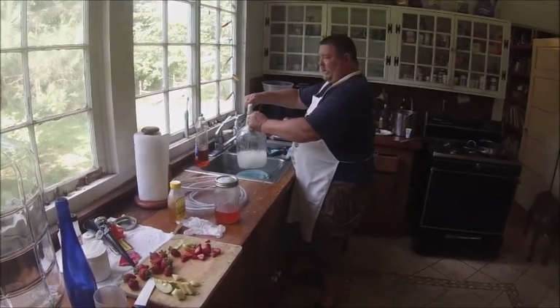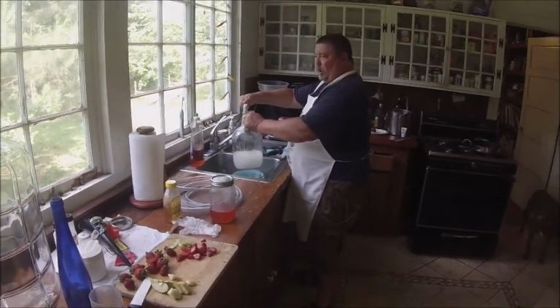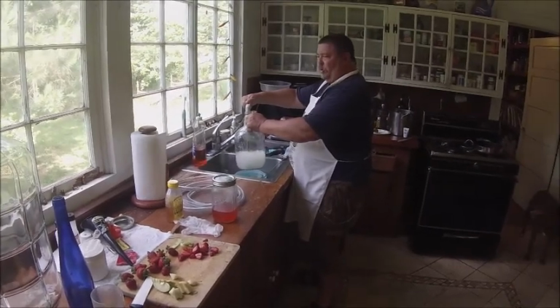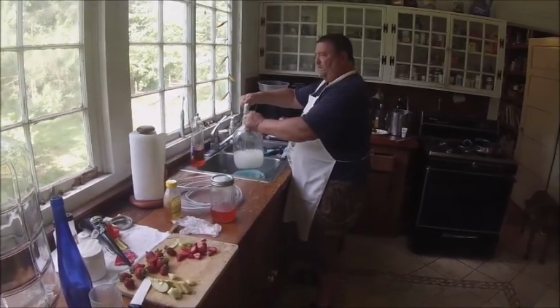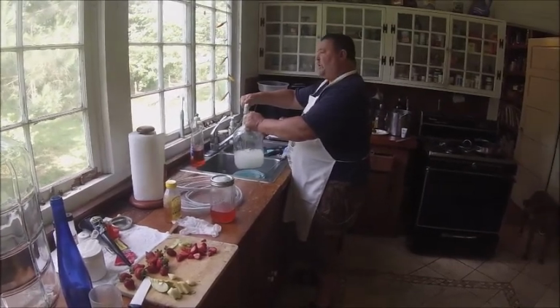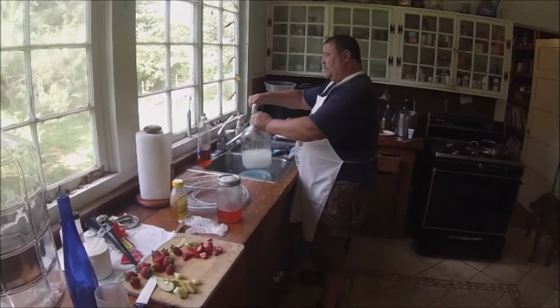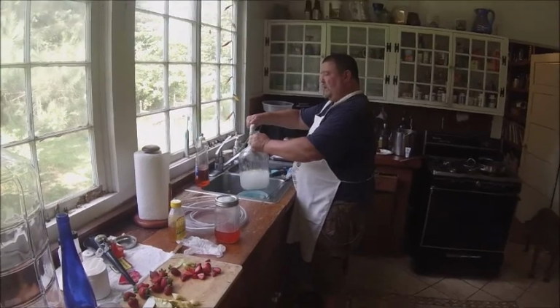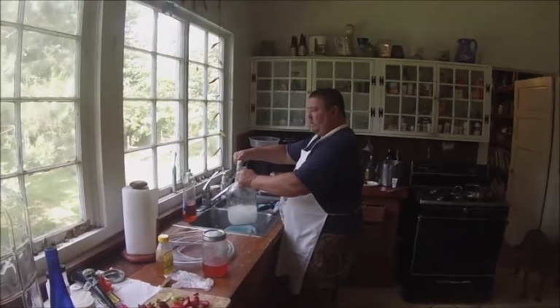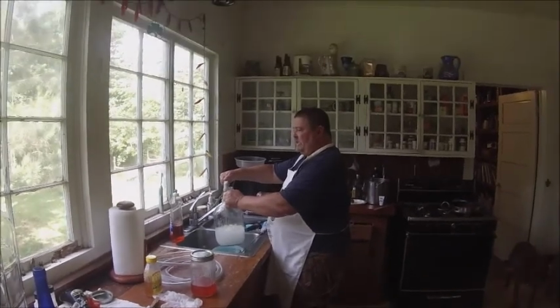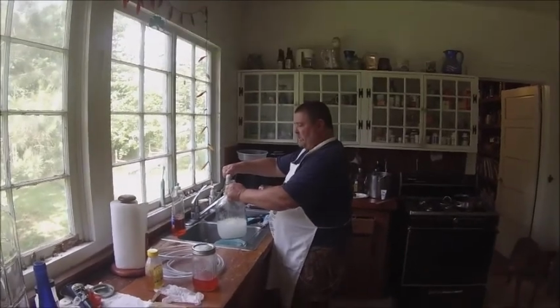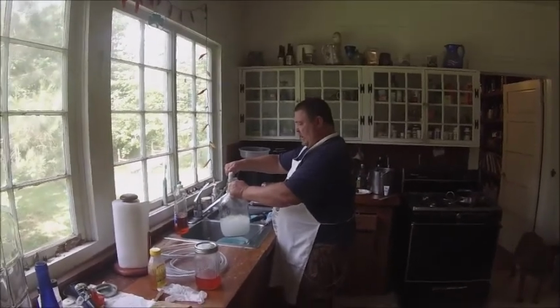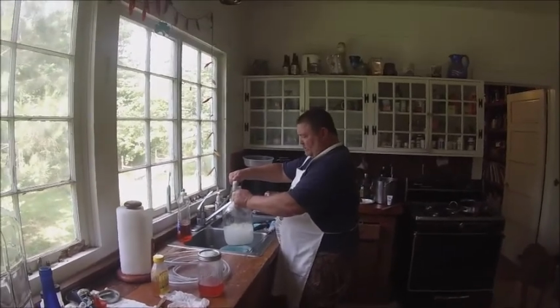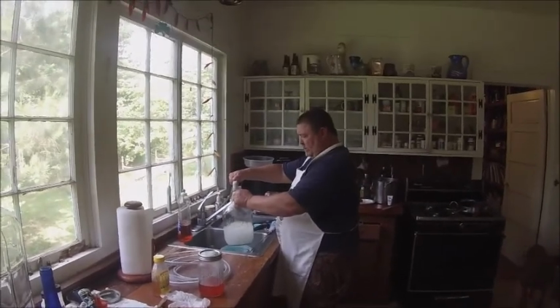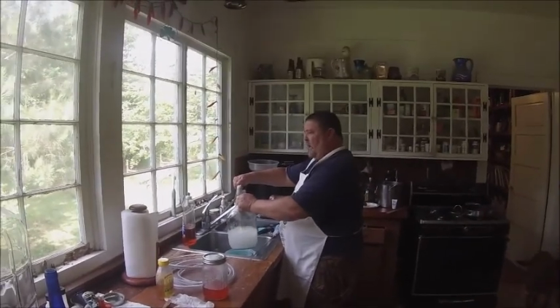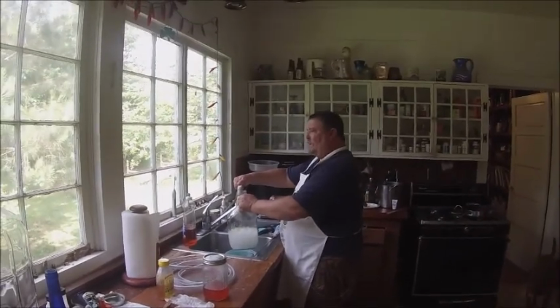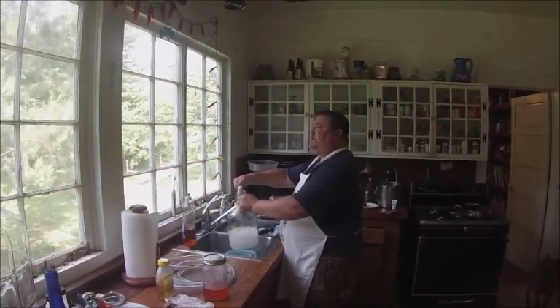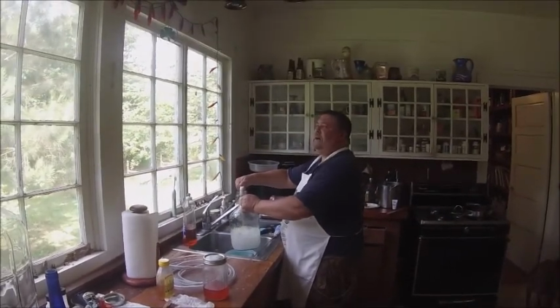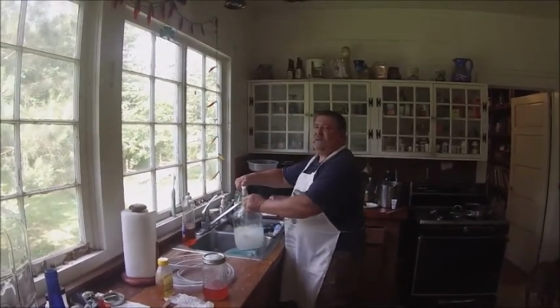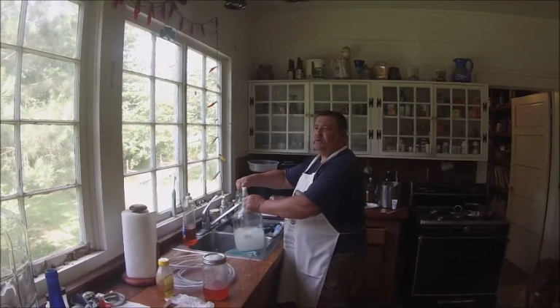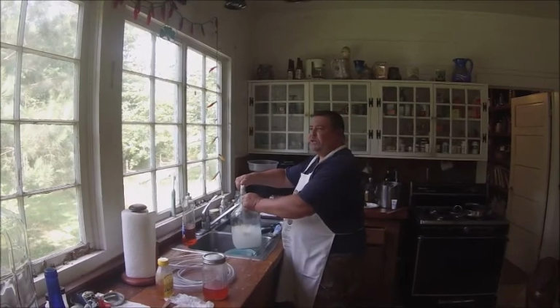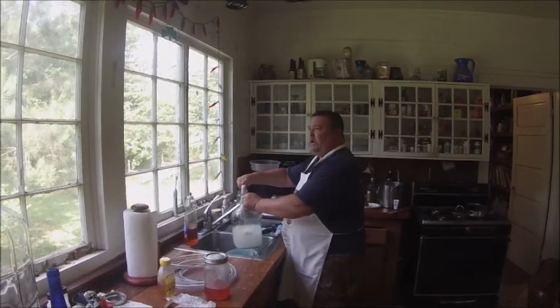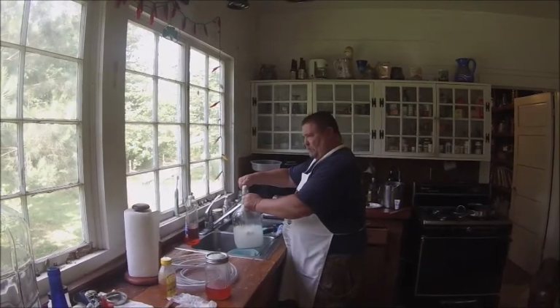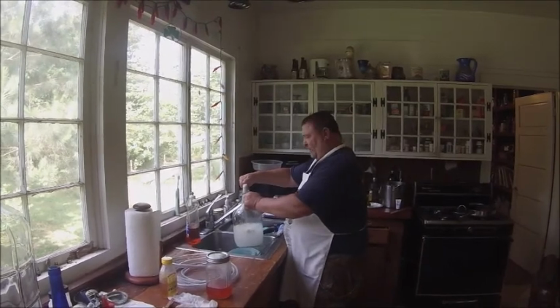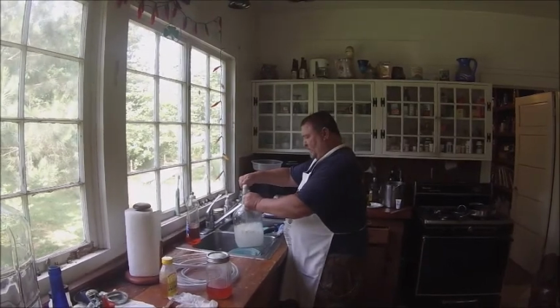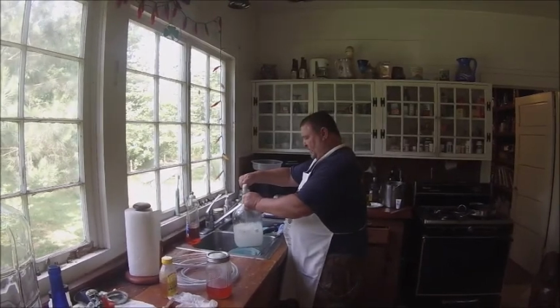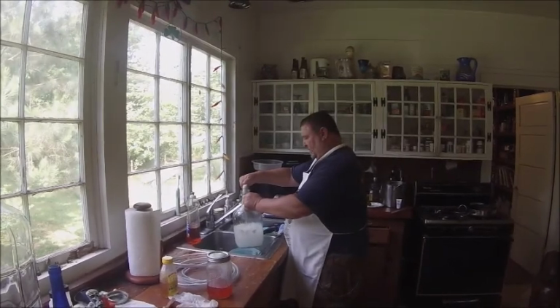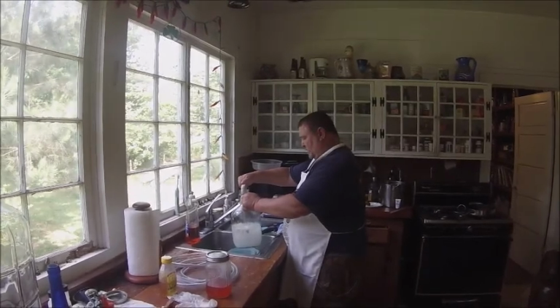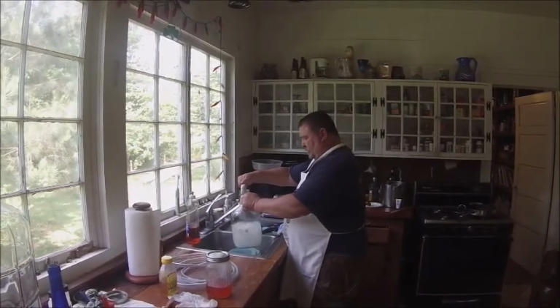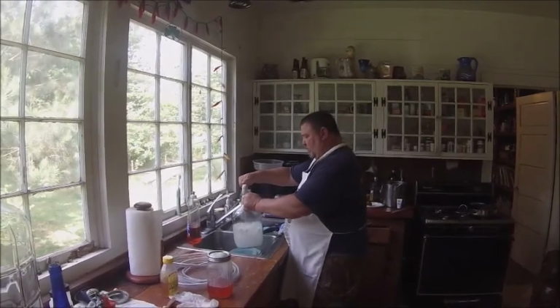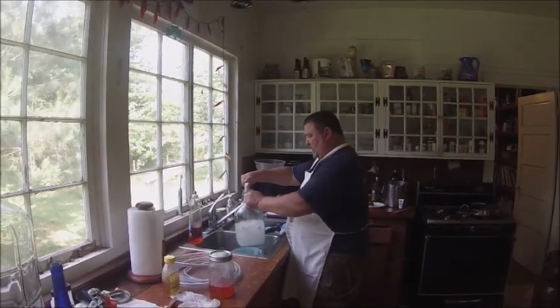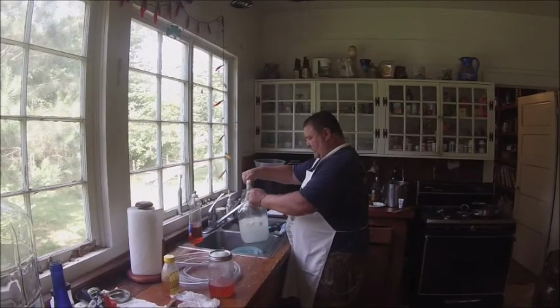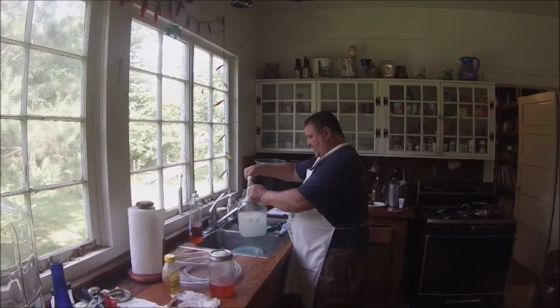You want to keep your water at room temperature — you don't want it too hot because it'll kill the yeast, and you don't want it too cold. I think between 65 and 70 degrees is the perfect temperature for your yeast. So don't put hot water in there or you'll kill the yeast.